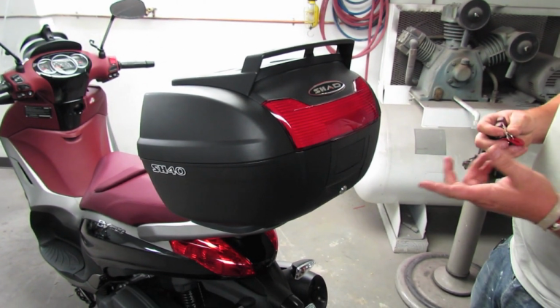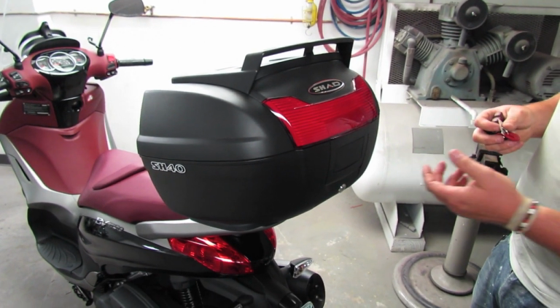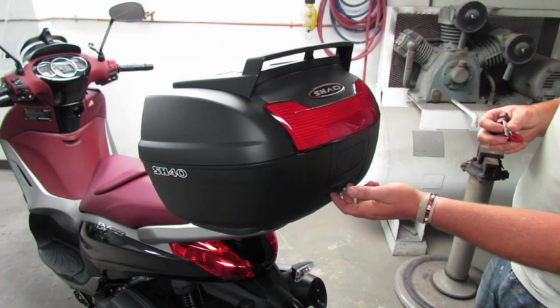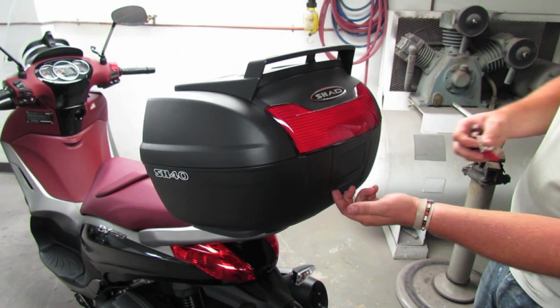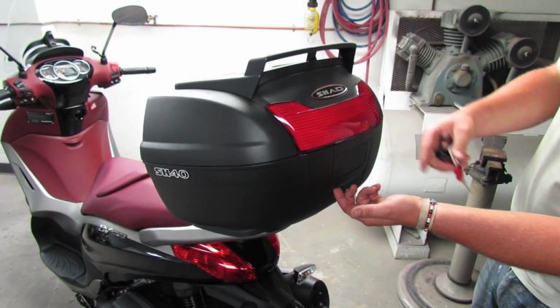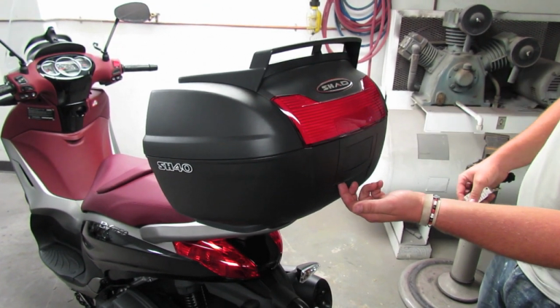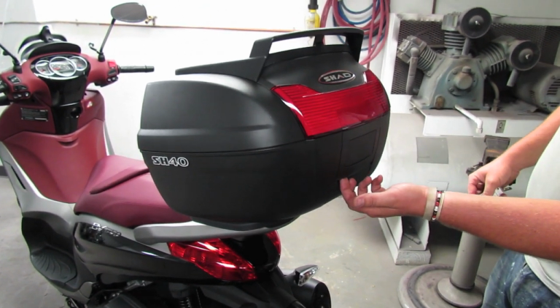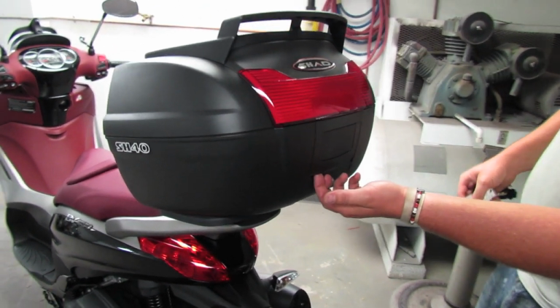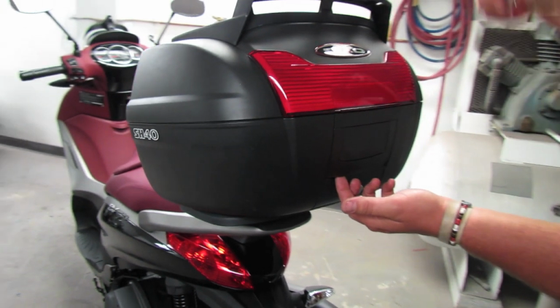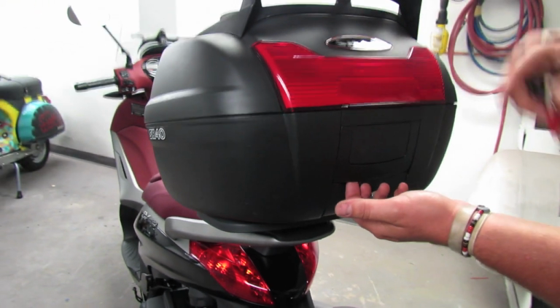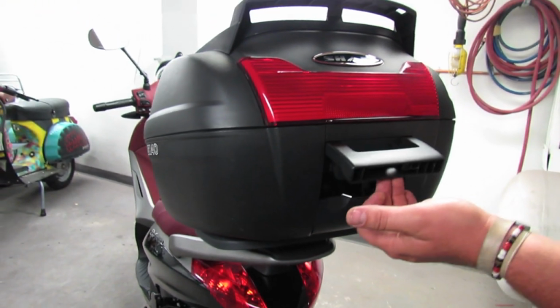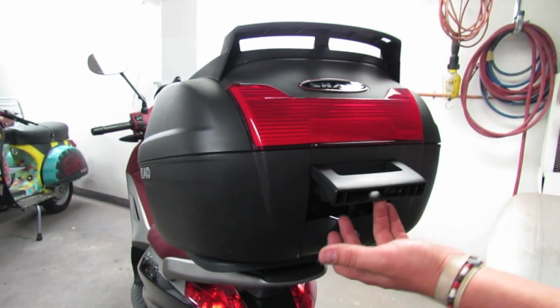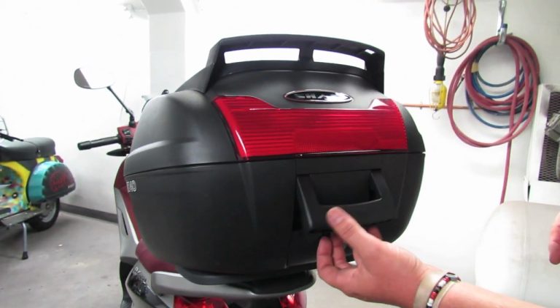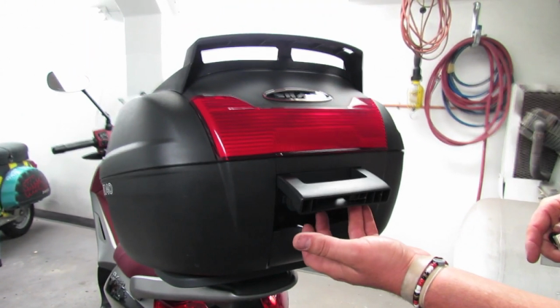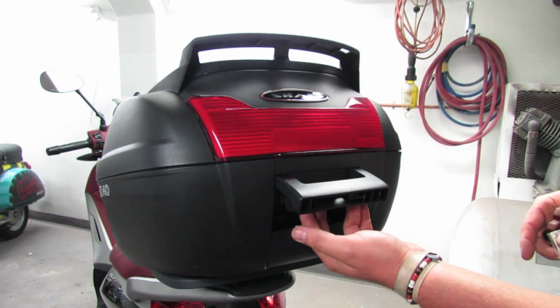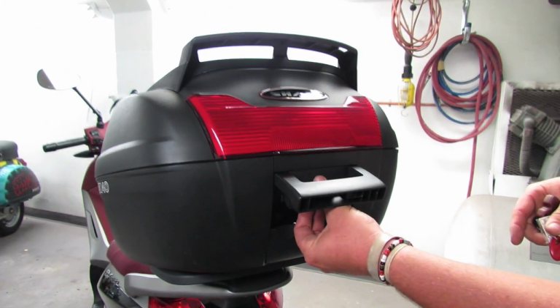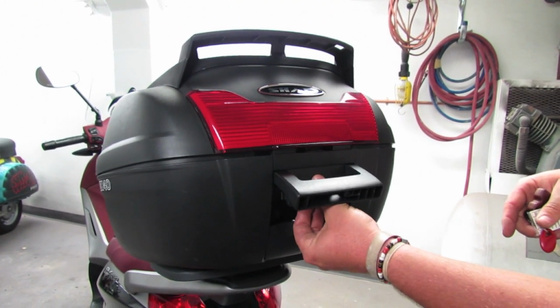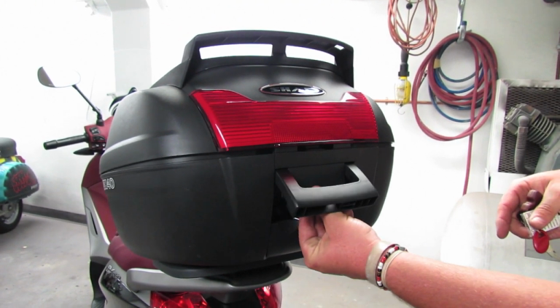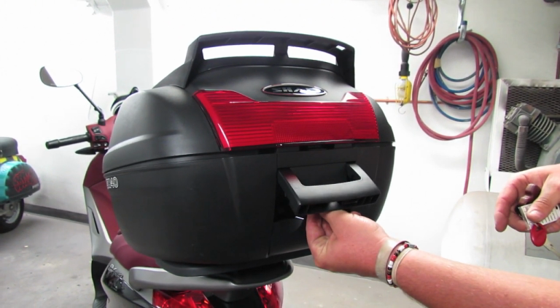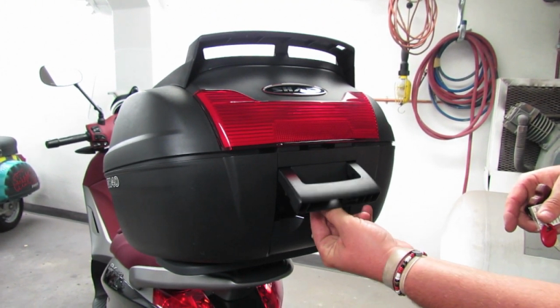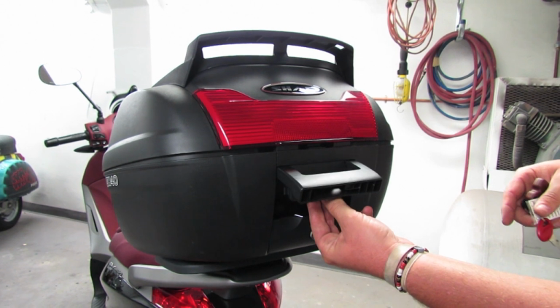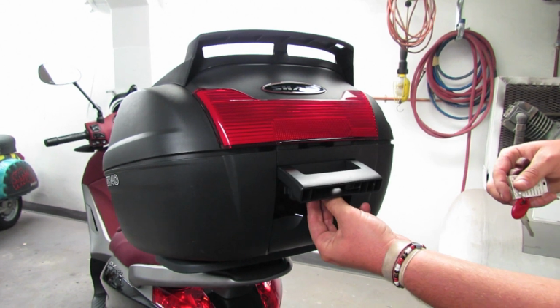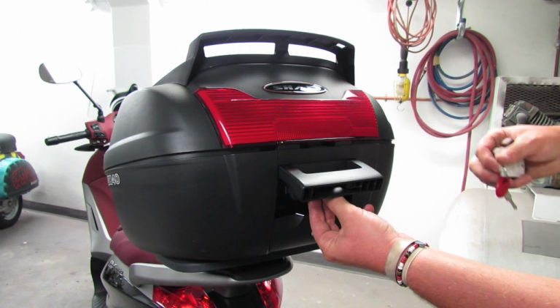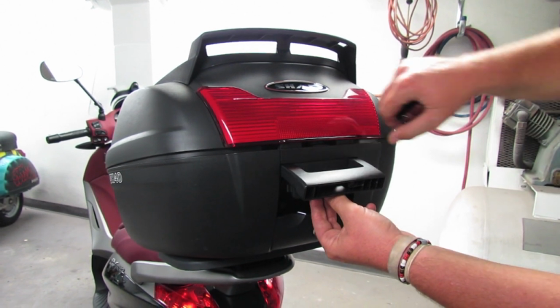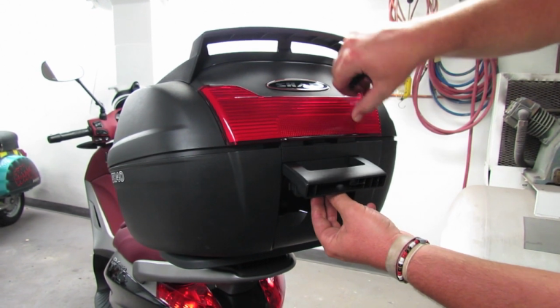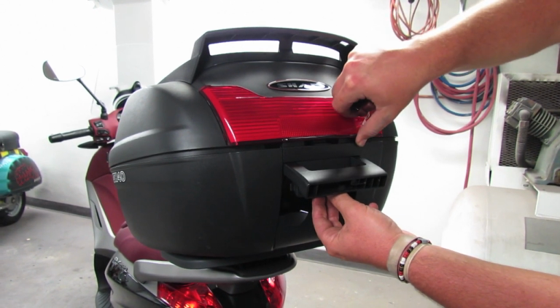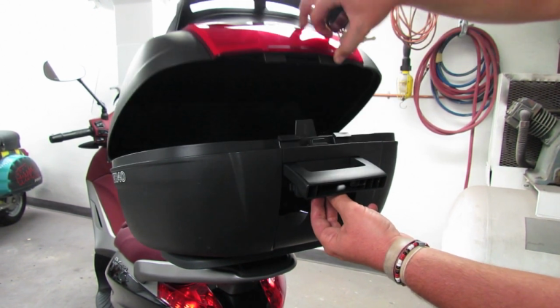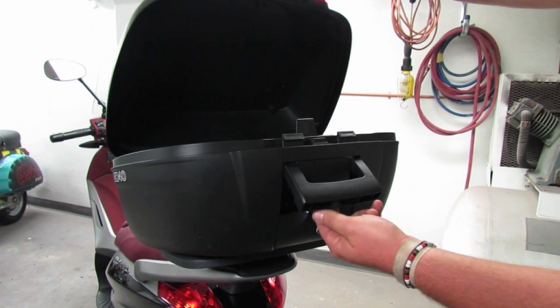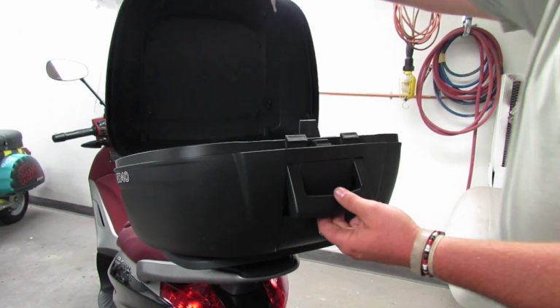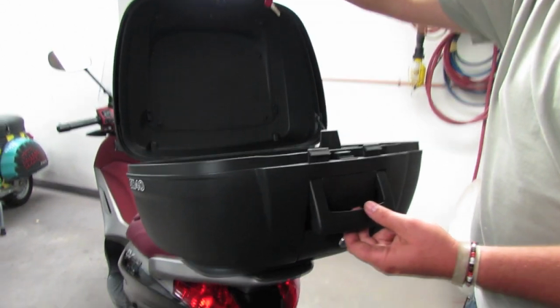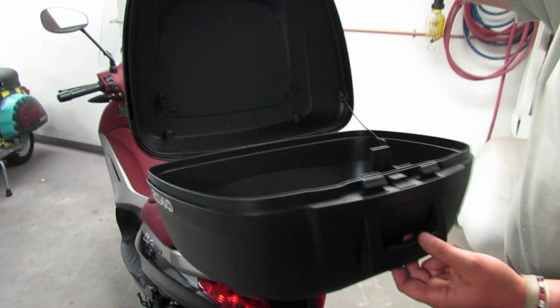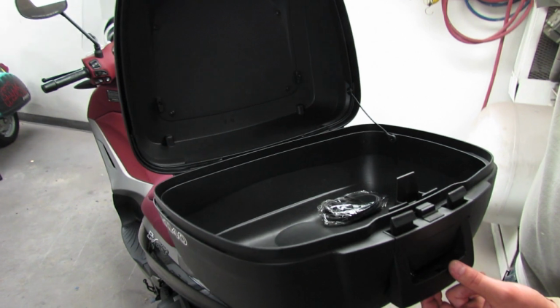It's got a double acting lock and an integral handle. In order to open the lid, you pull the handle out and get that out of the way, then pull up on that topmost lever — that releases the lid so you can get a shot of the space in there.